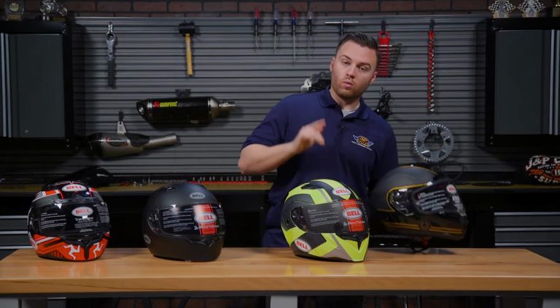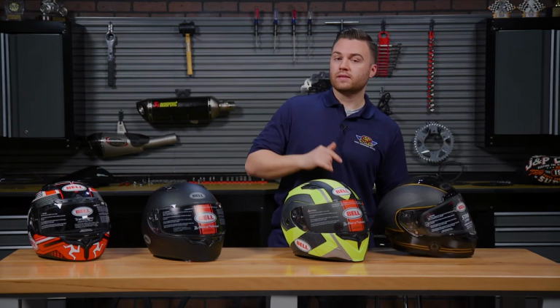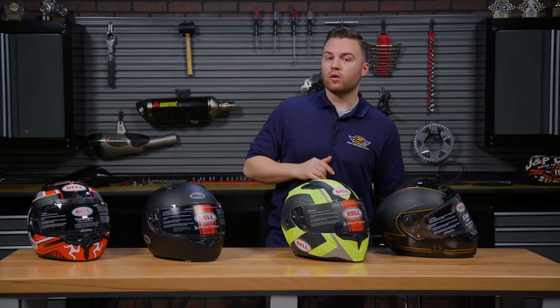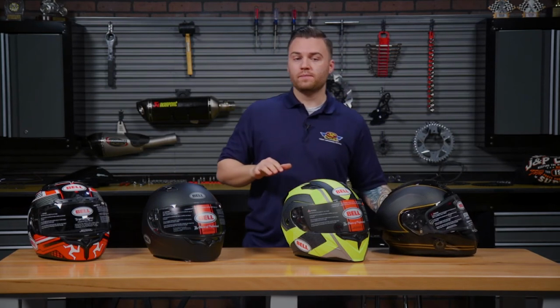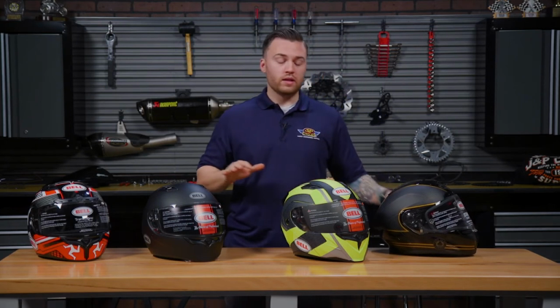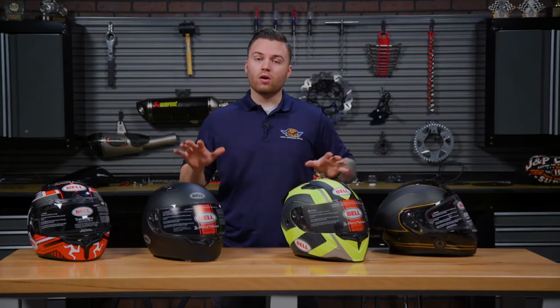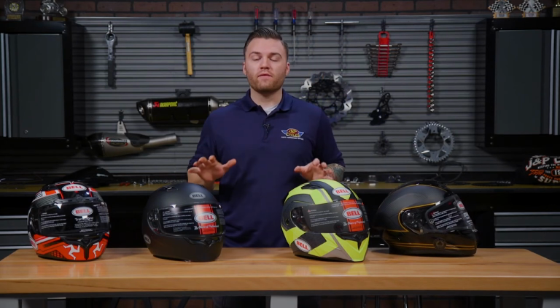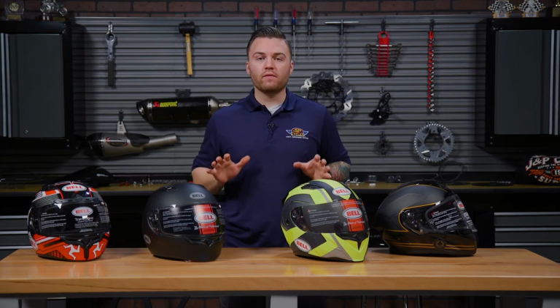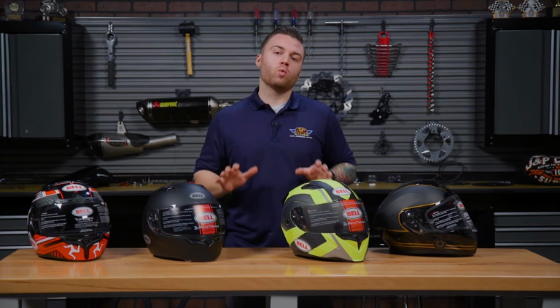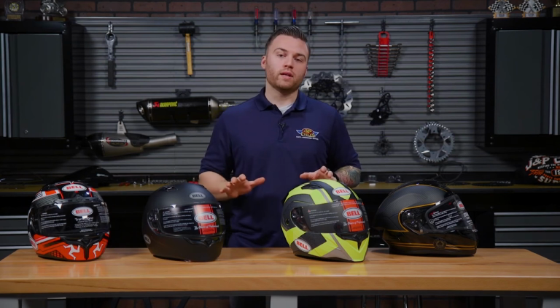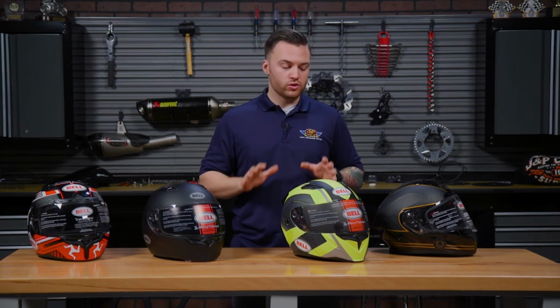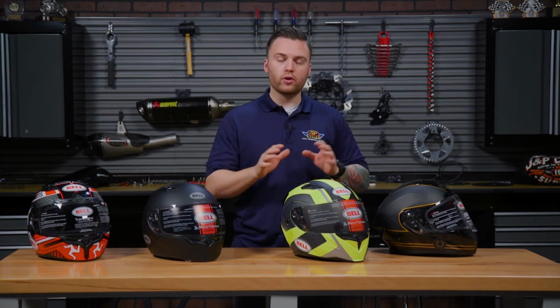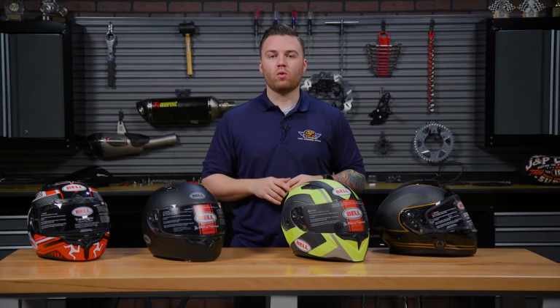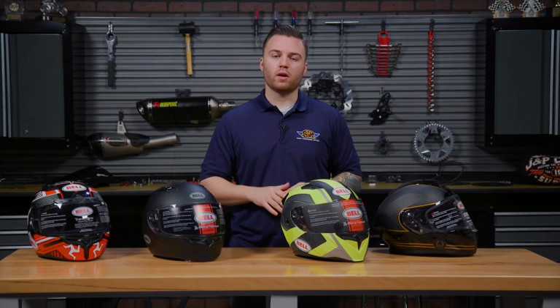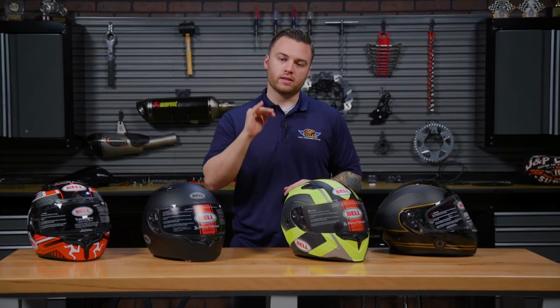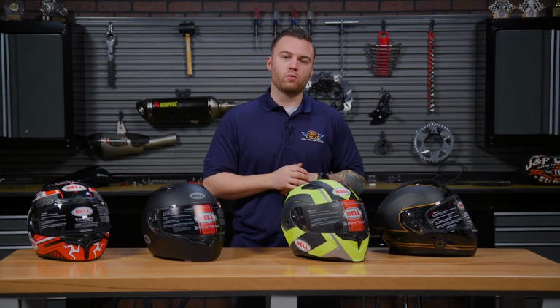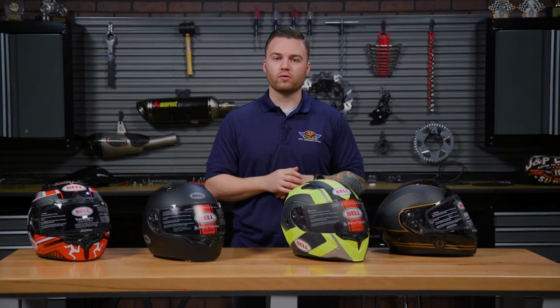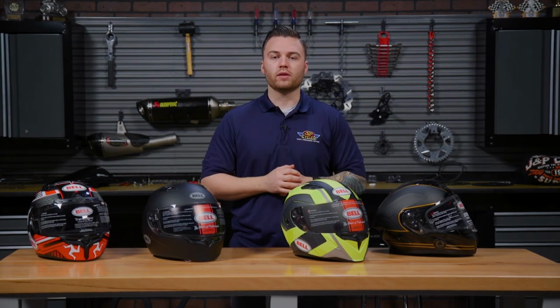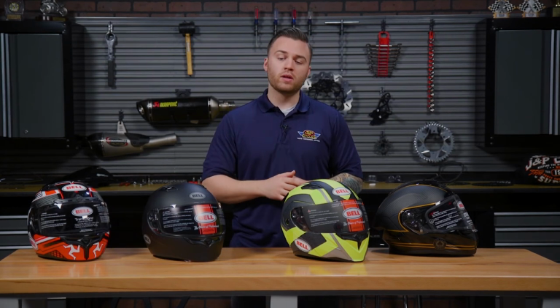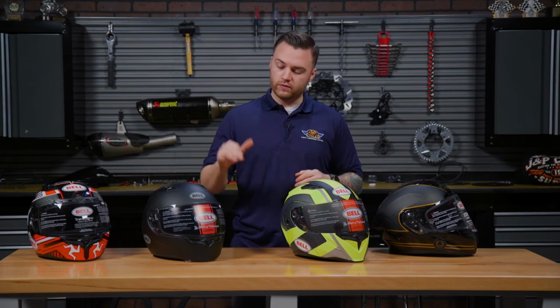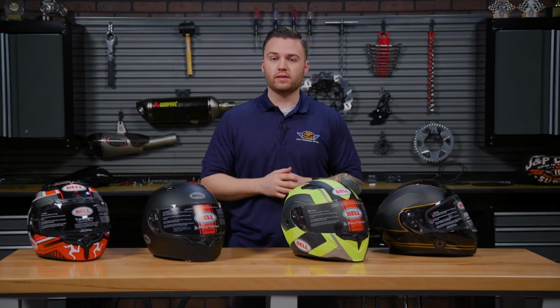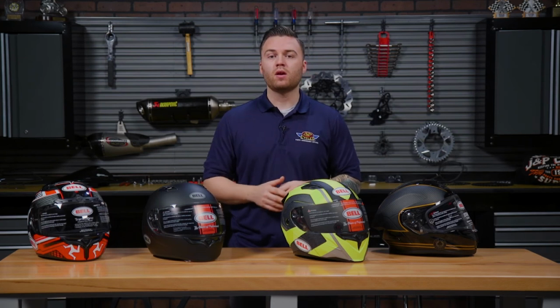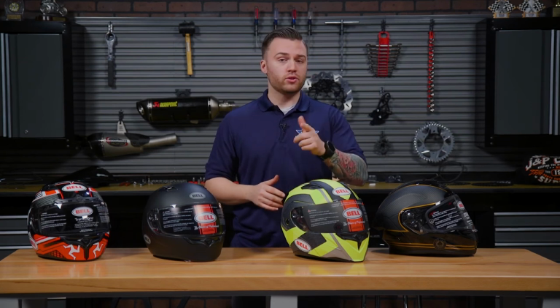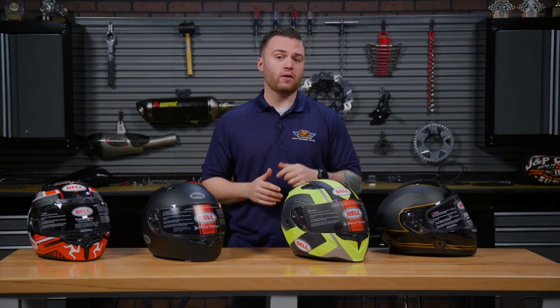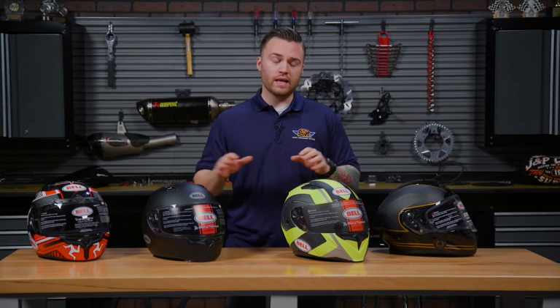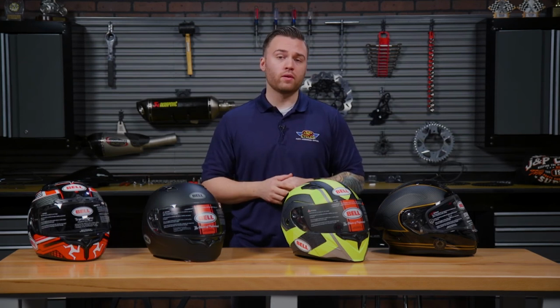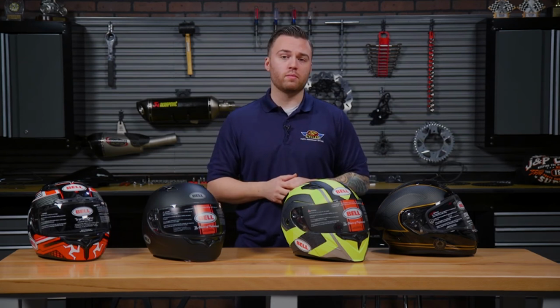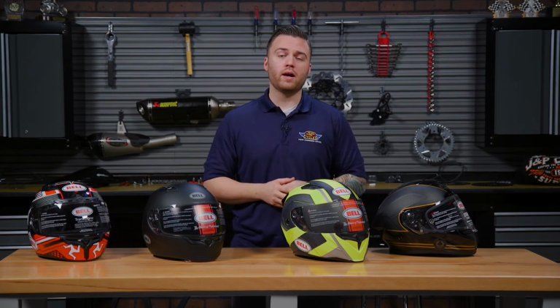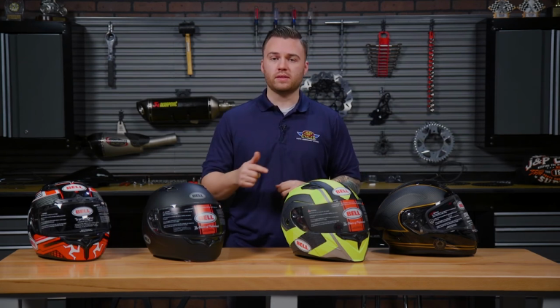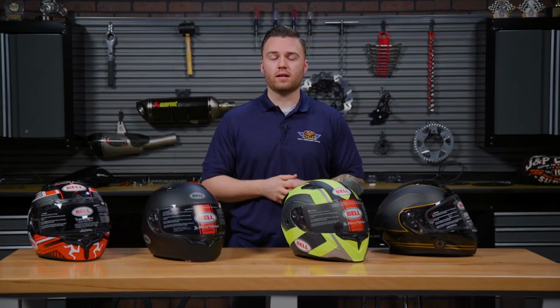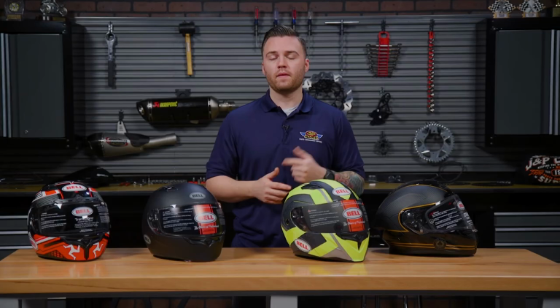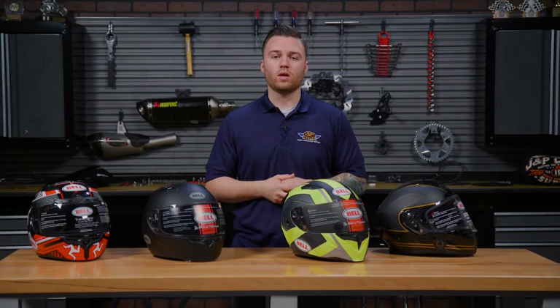One last thing to note on these is they all come with a five-year warranty, so you know you're going to have a quality product that stays with you throughout the years. Thanks for checking these out — make sure to check out this and the rest of the Bell line at JPCycles.com. Thanks for watching.